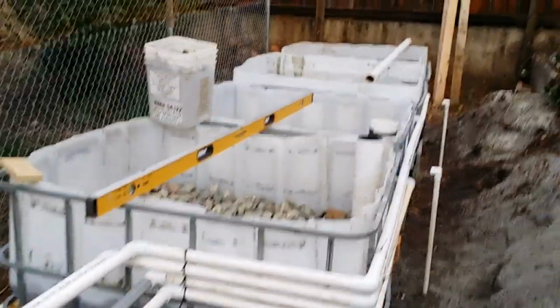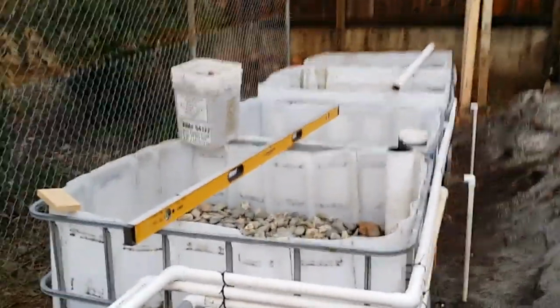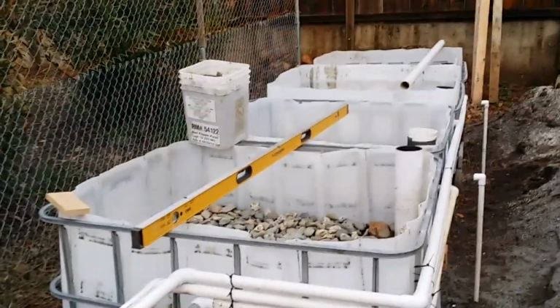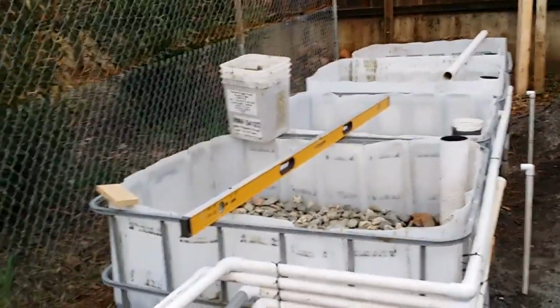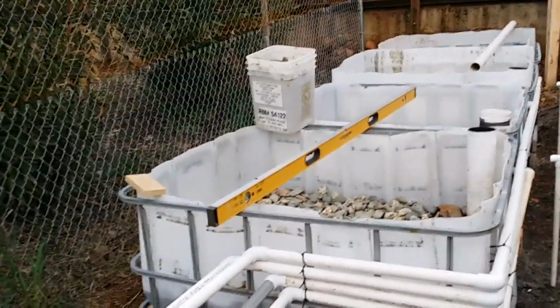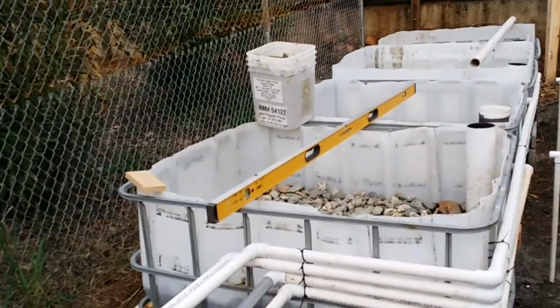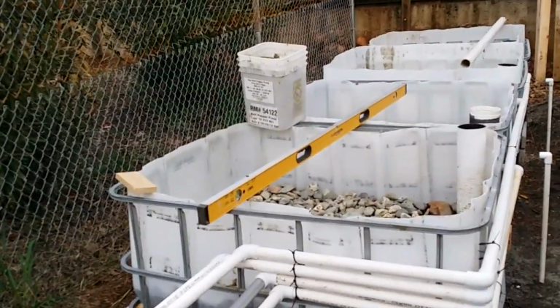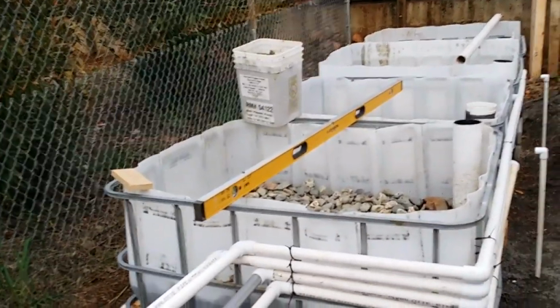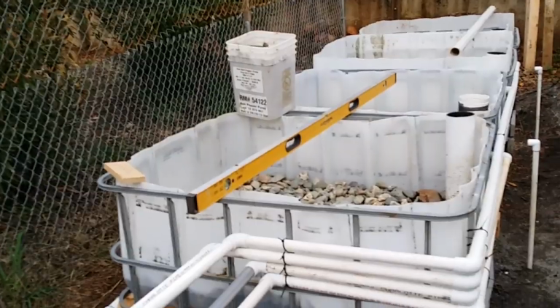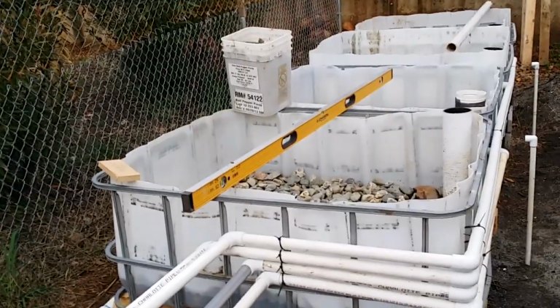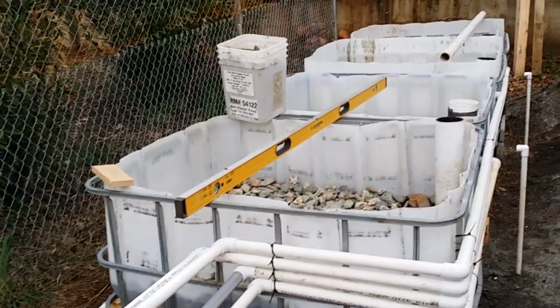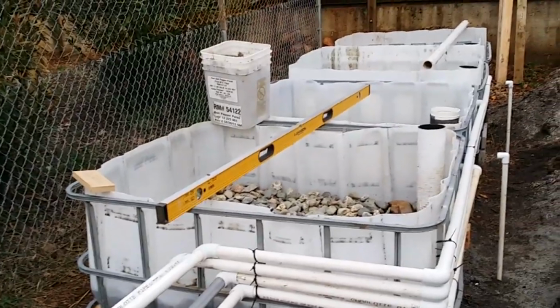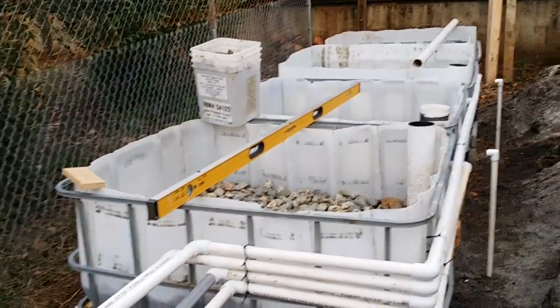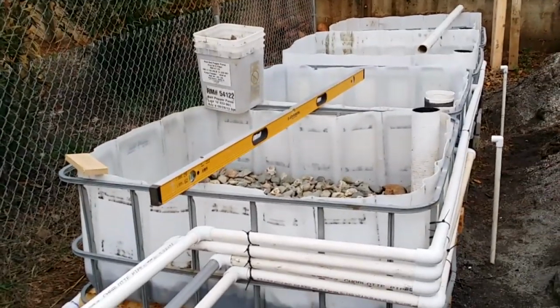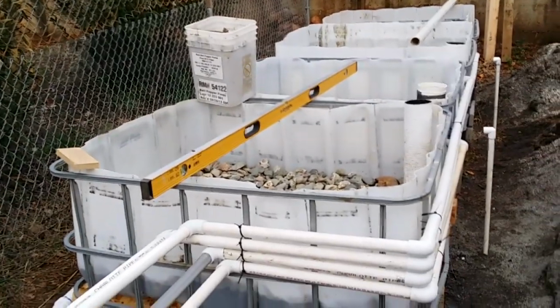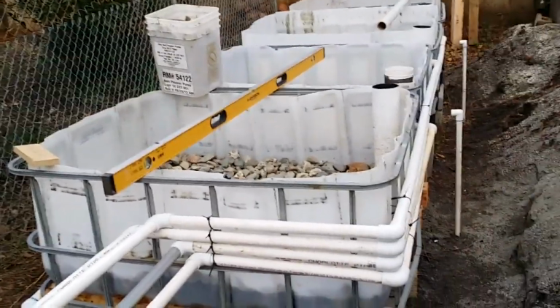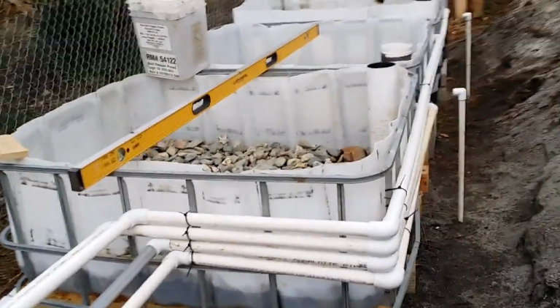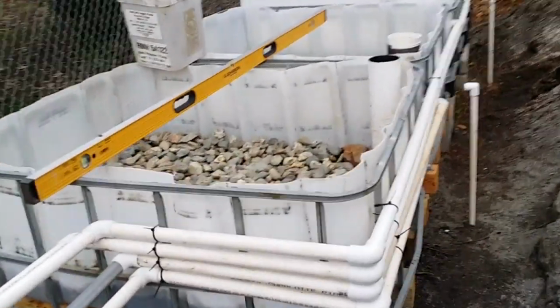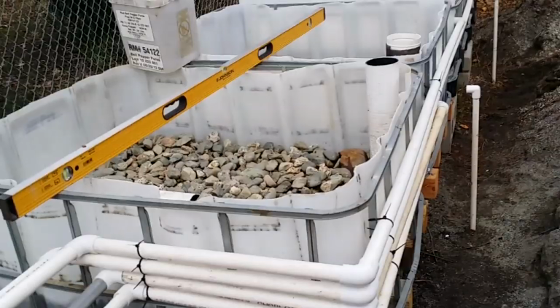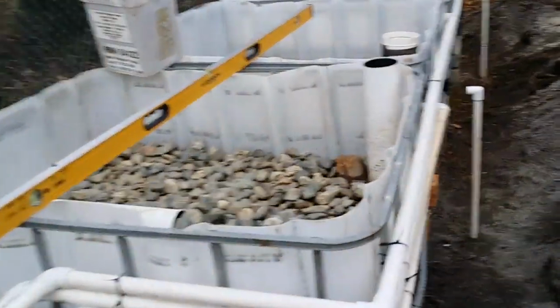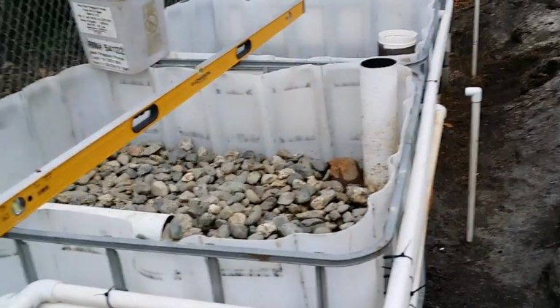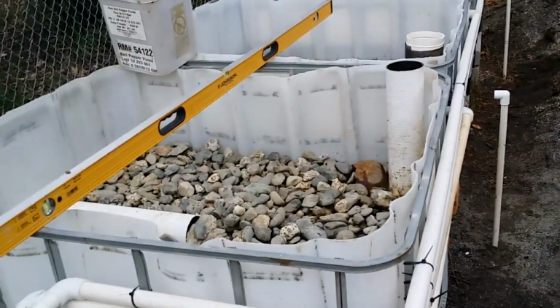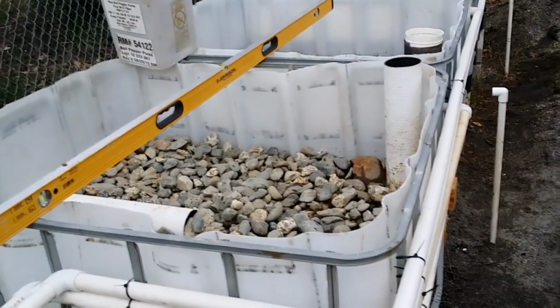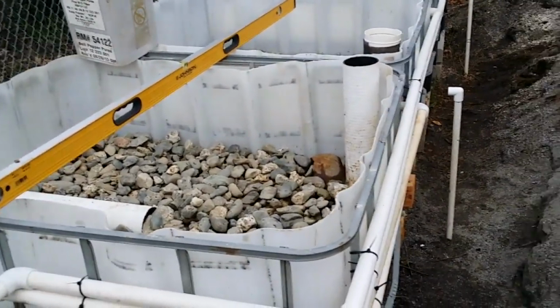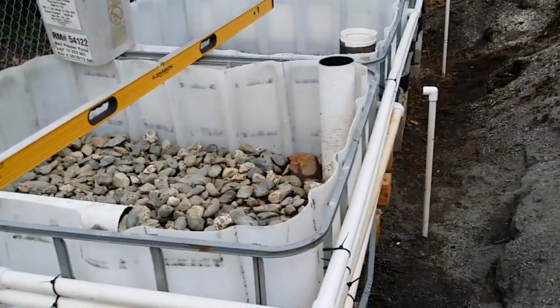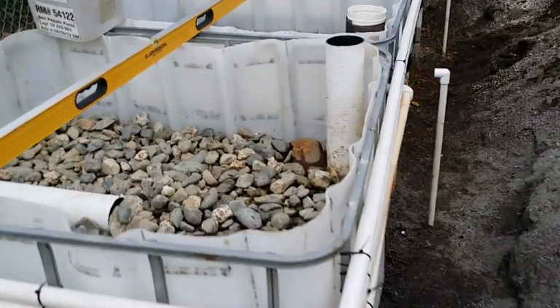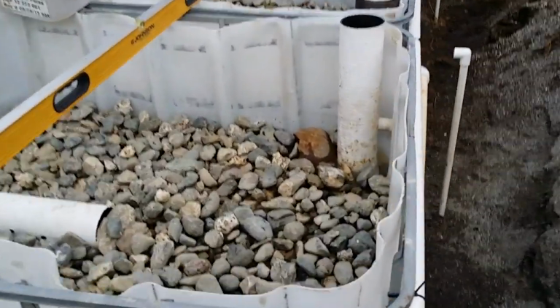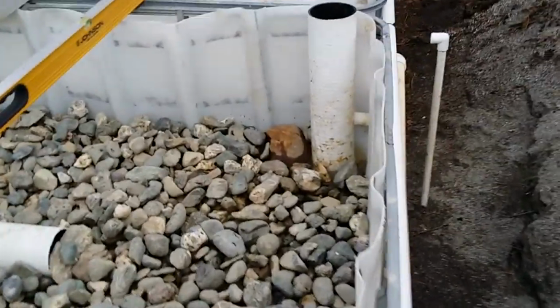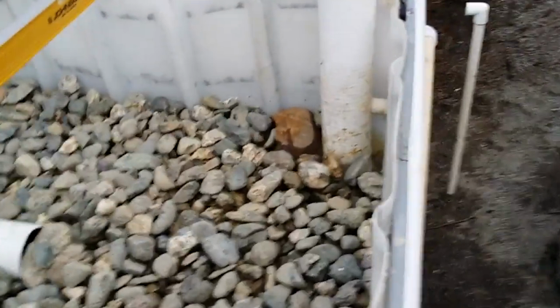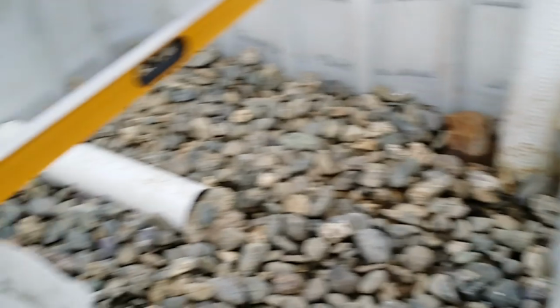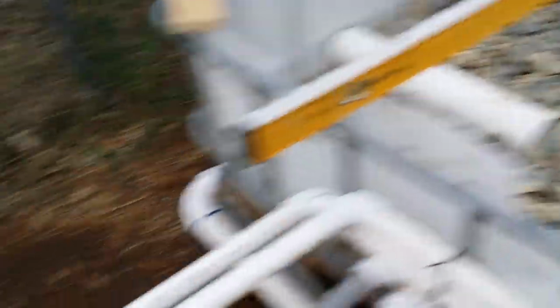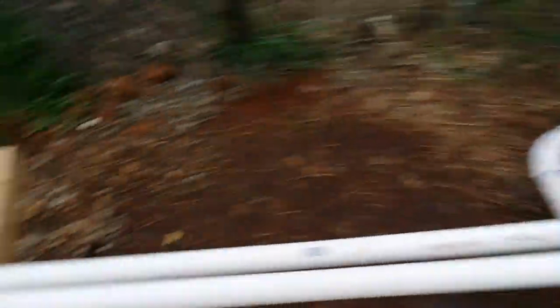I'm working on these earthen beds and I just want to pass on what I'm learning. This seems like a really good time because you can see what's inside of all of this.